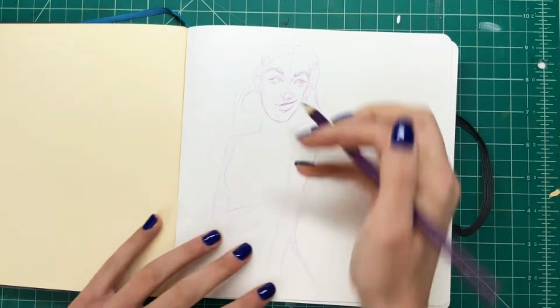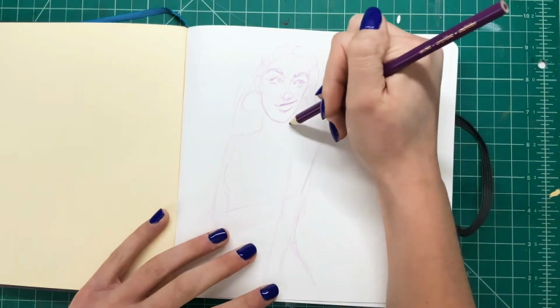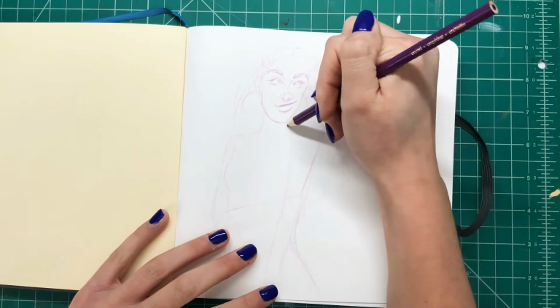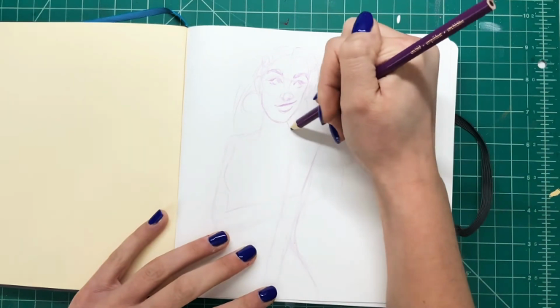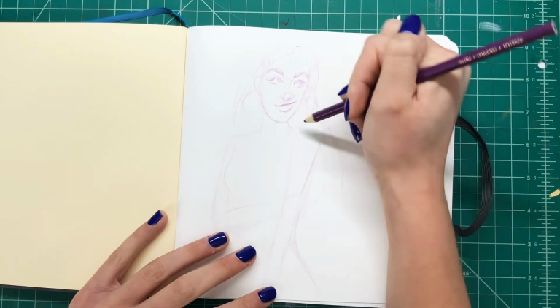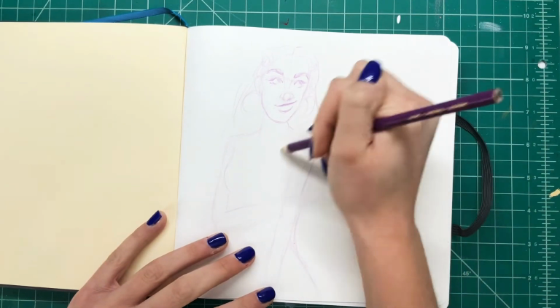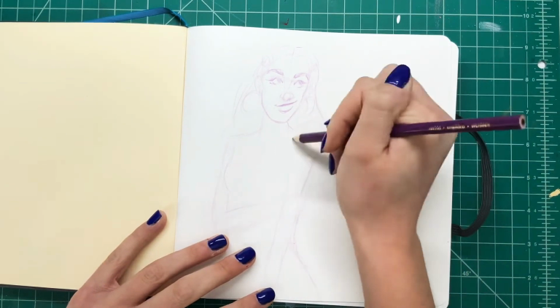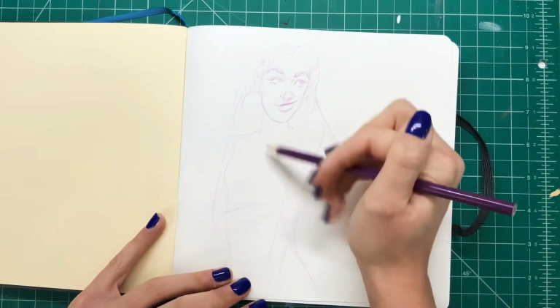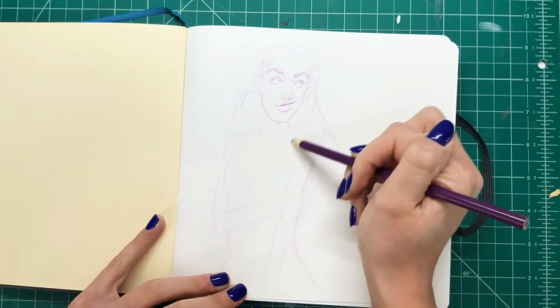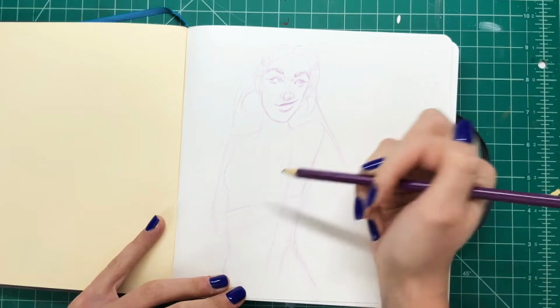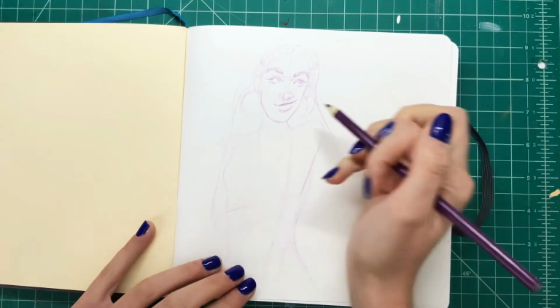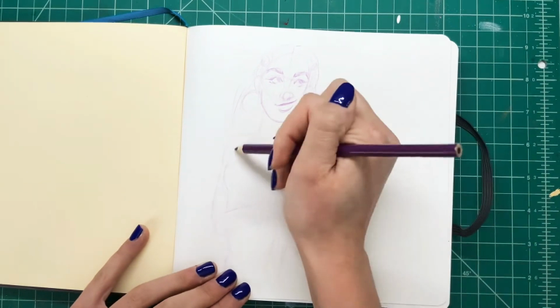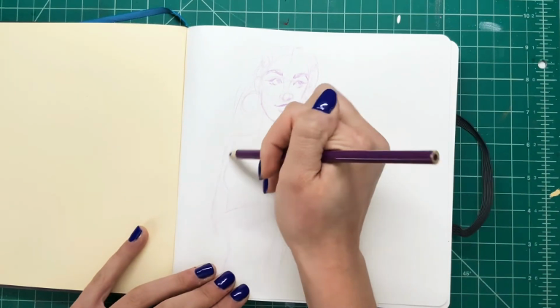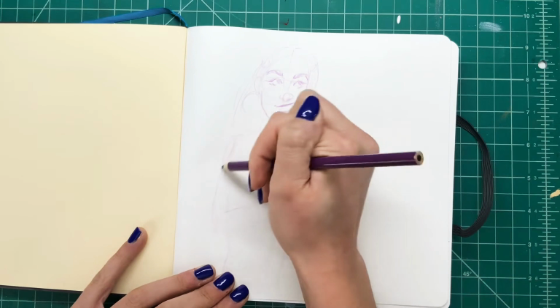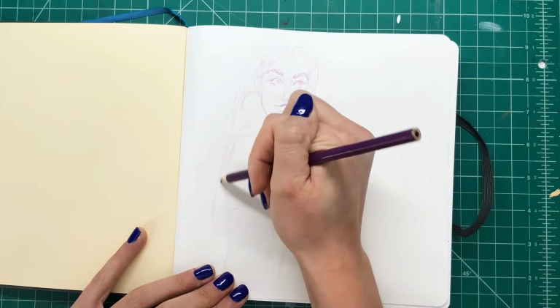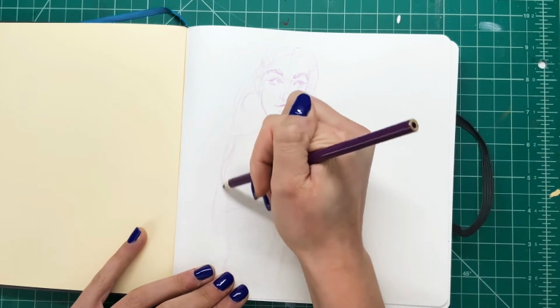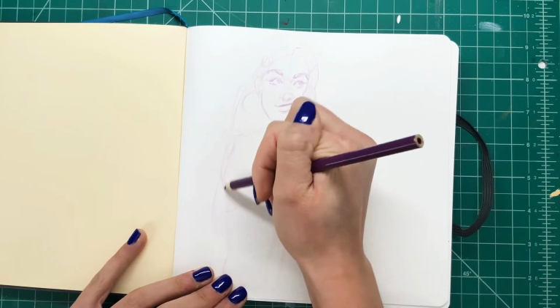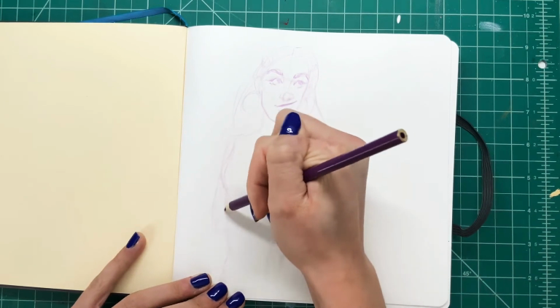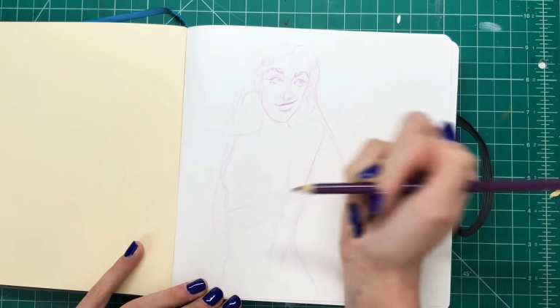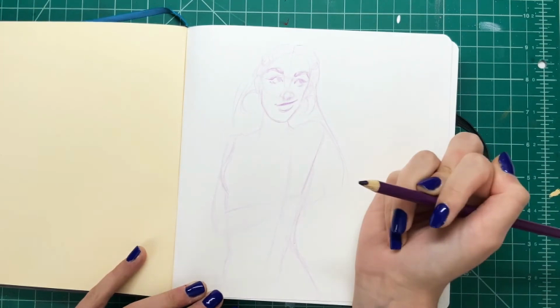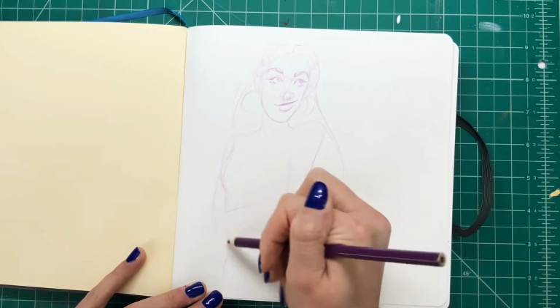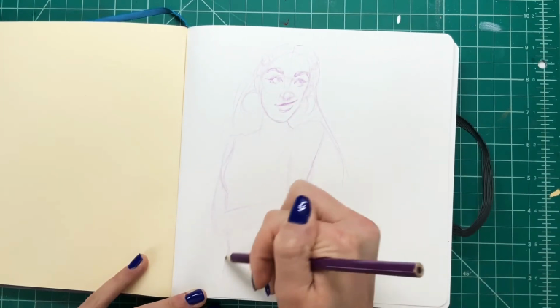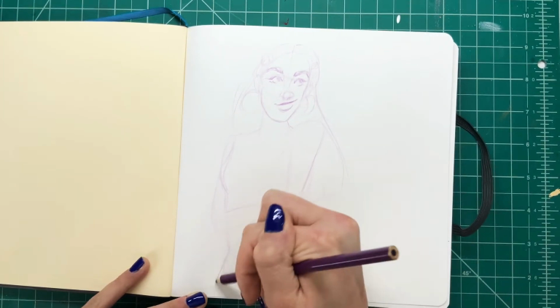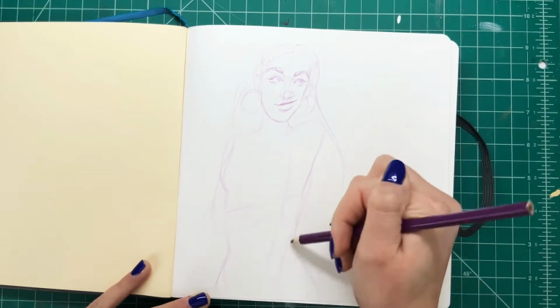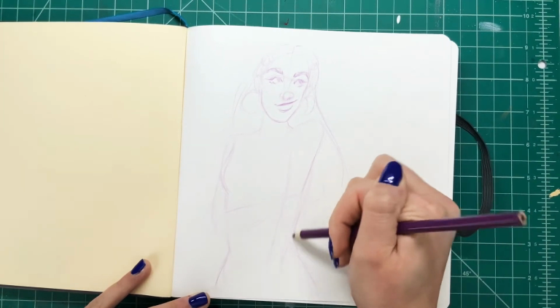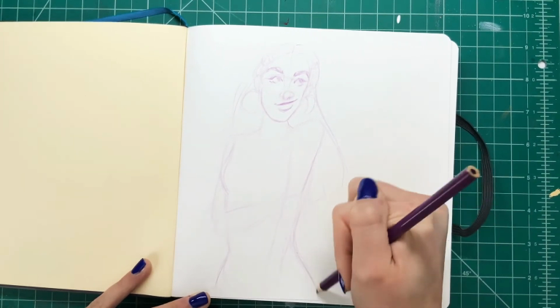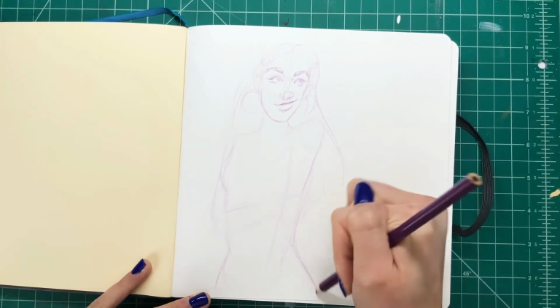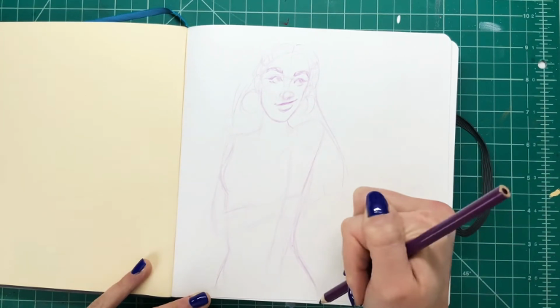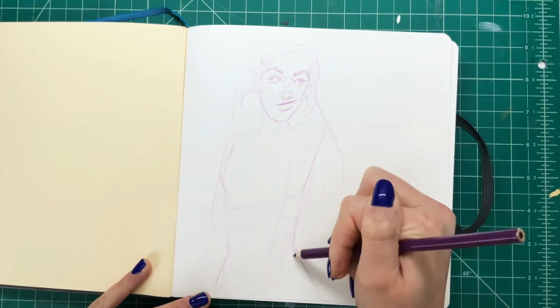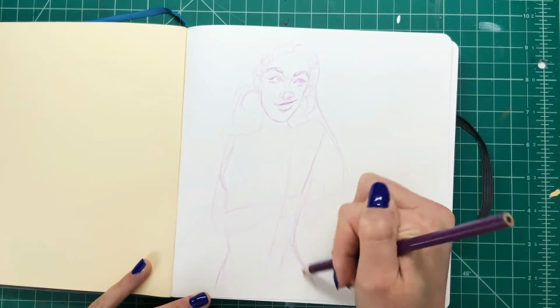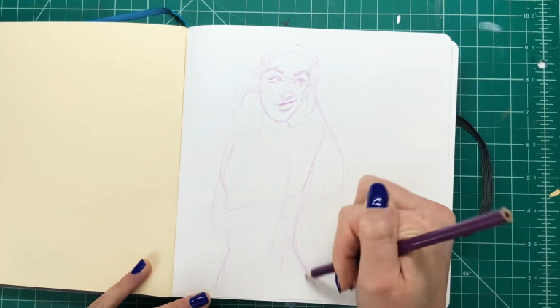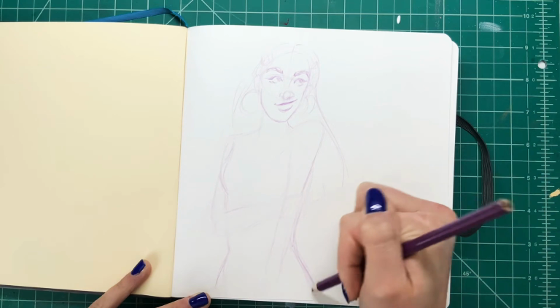I have actually already started my new sketchbook at this point, and there is going to be a Shorts video coming out with the first drawing that I did in it.